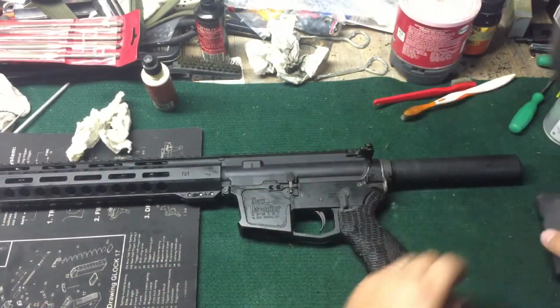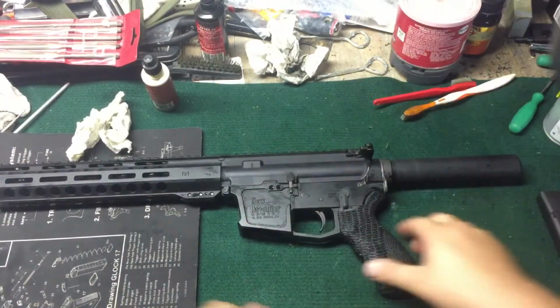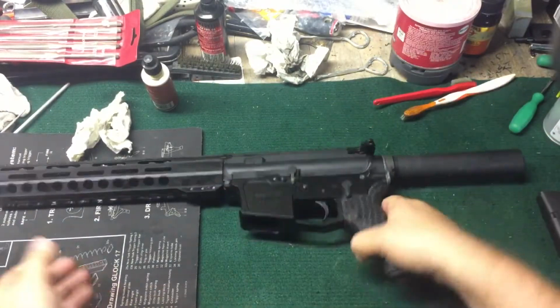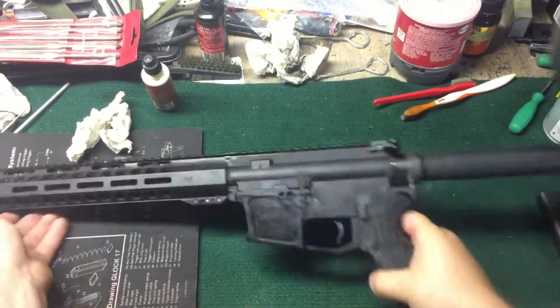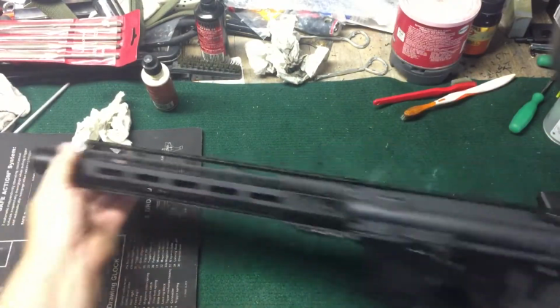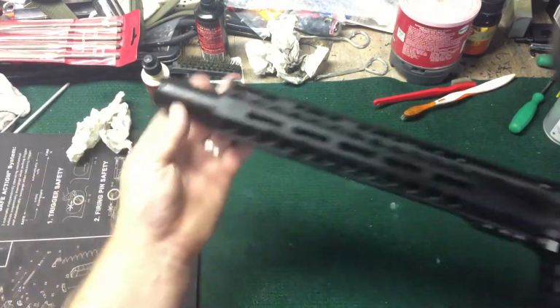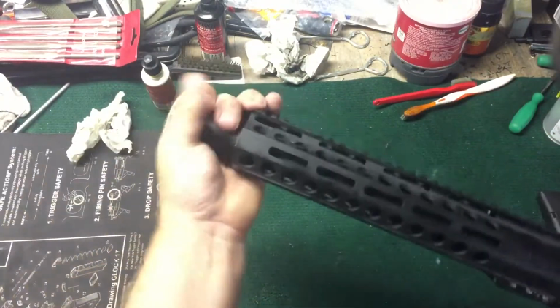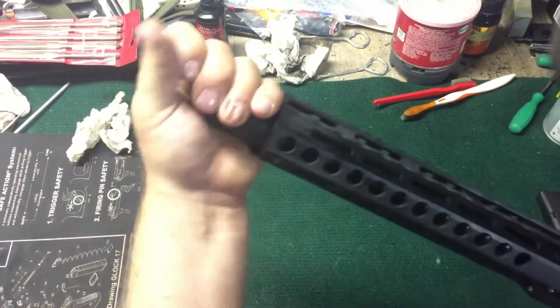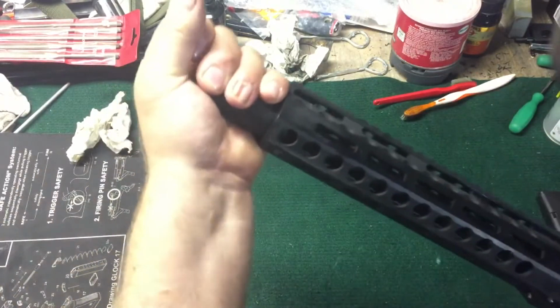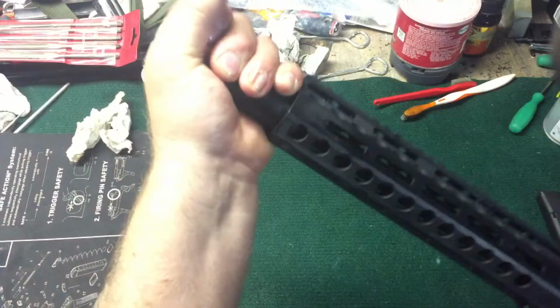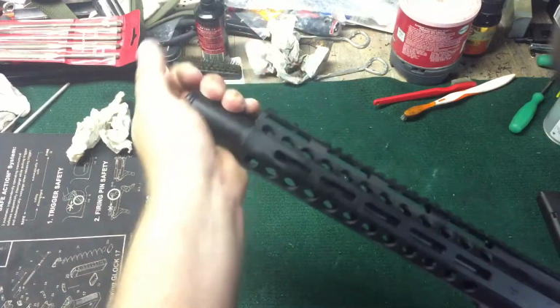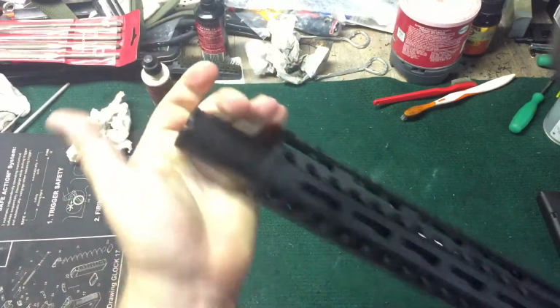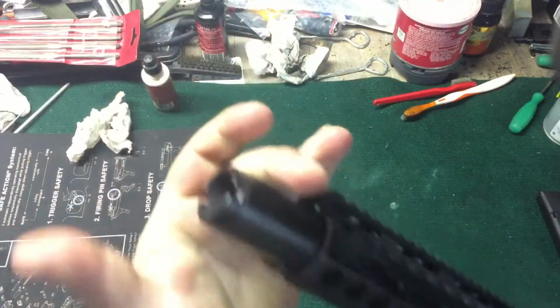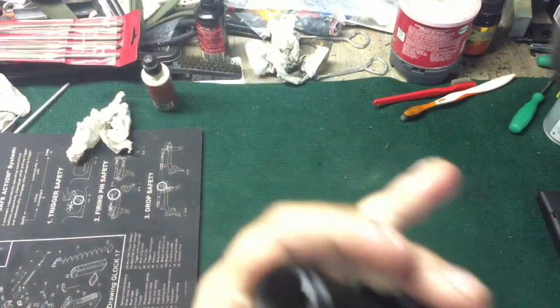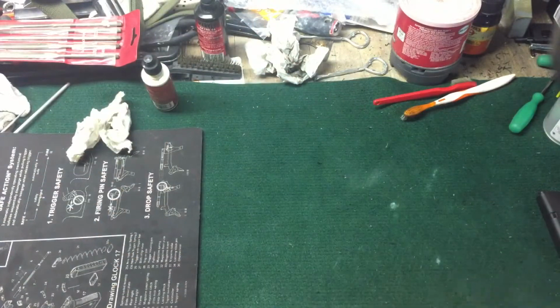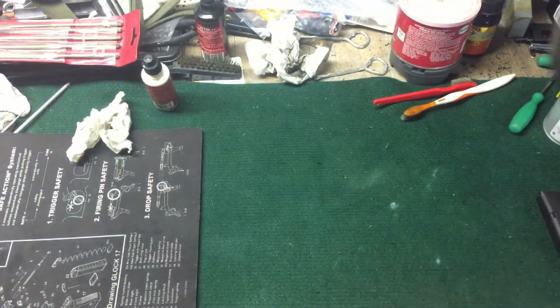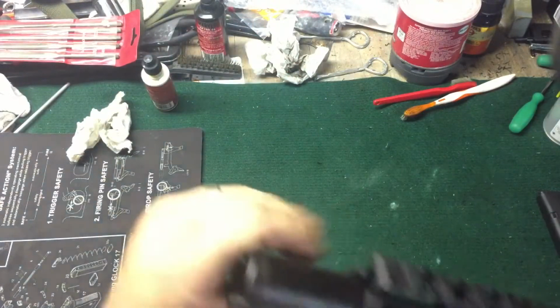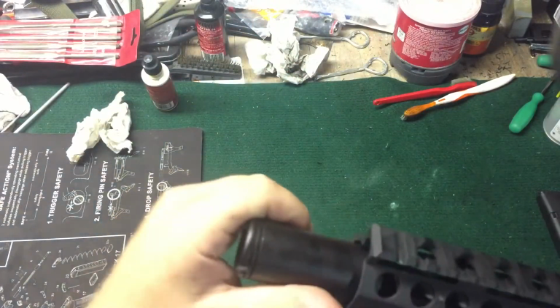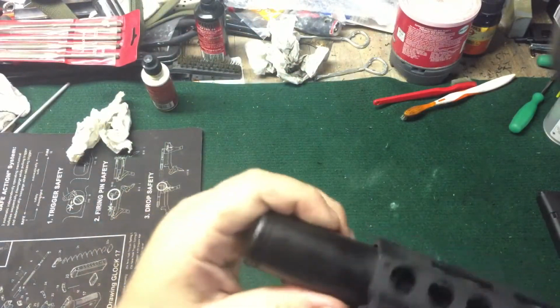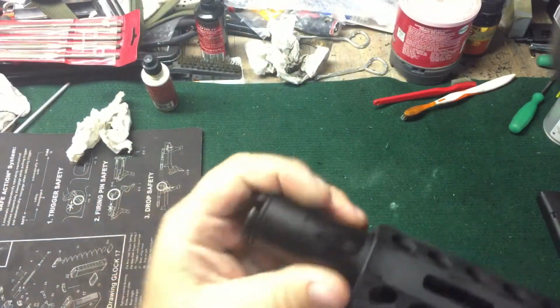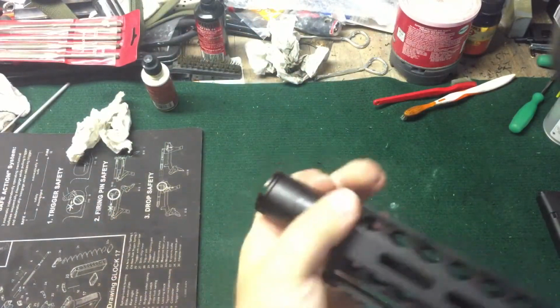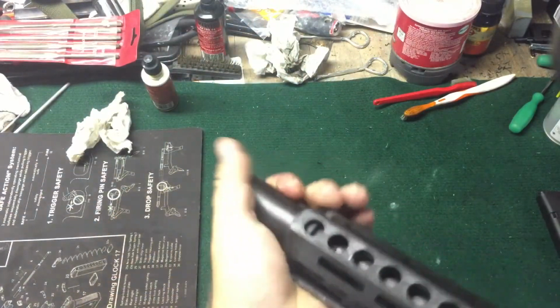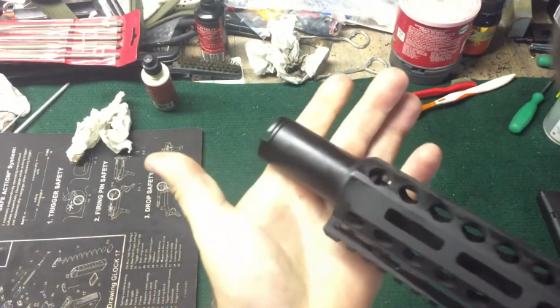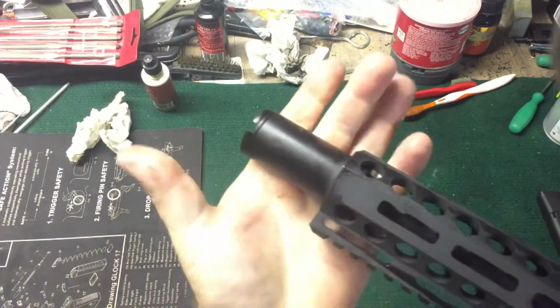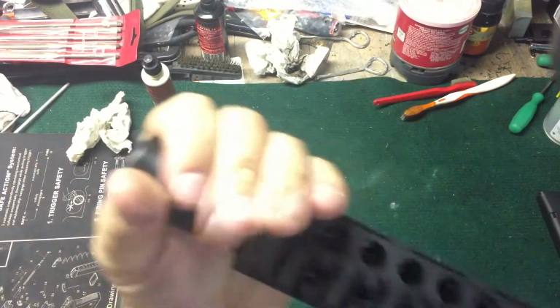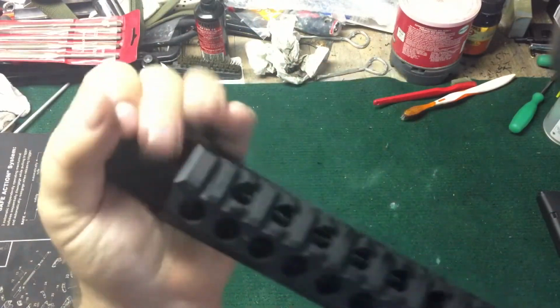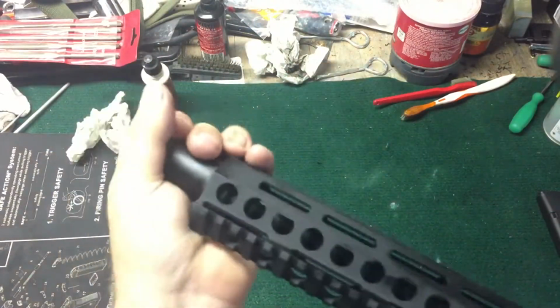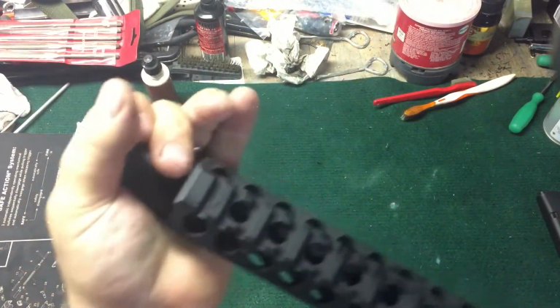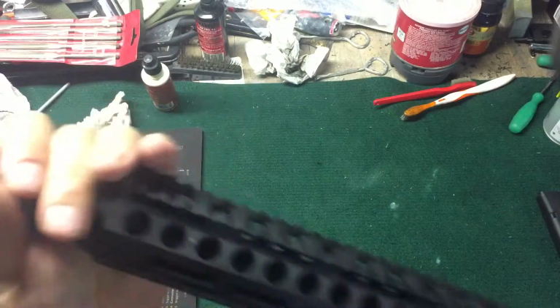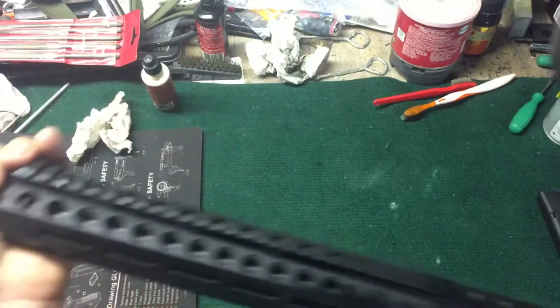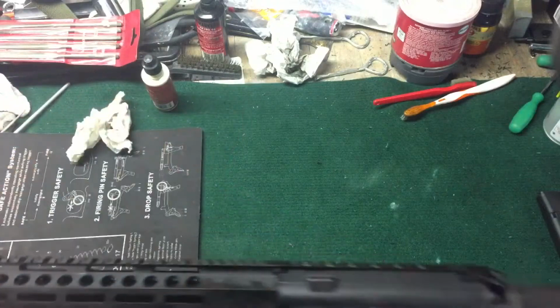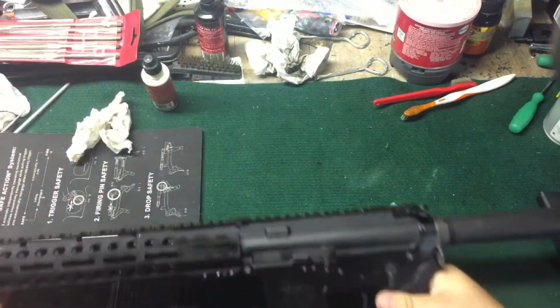I'm going to shoot this. It's got the little KAK can on it — that's pretty on there tight. That's the flaming pig, the generic flaming pig.